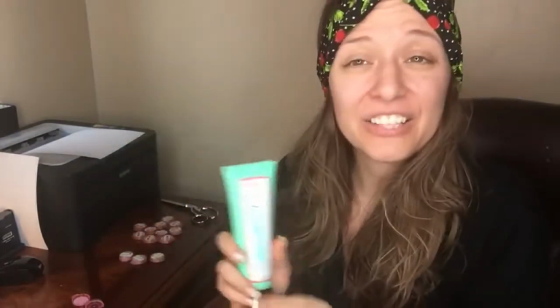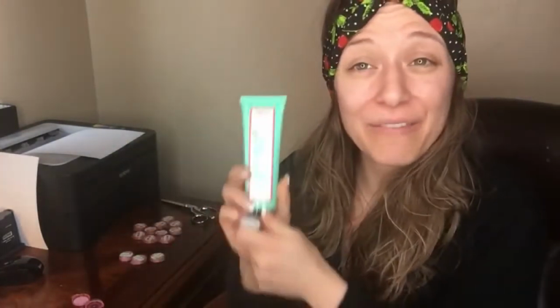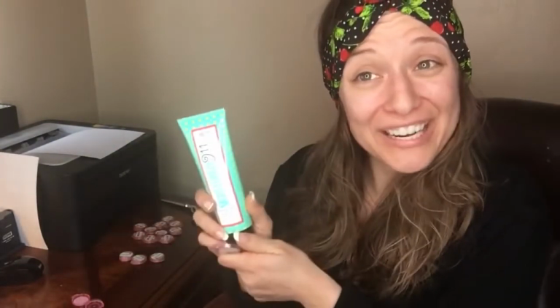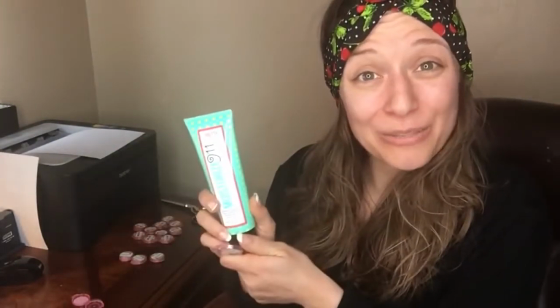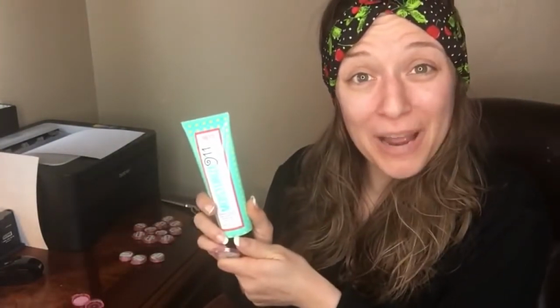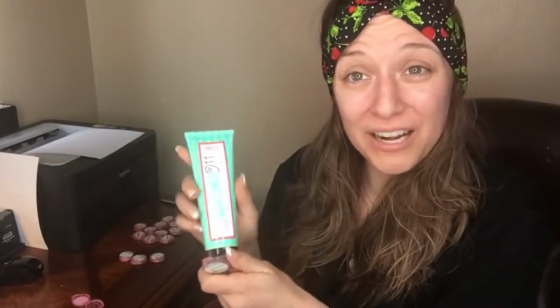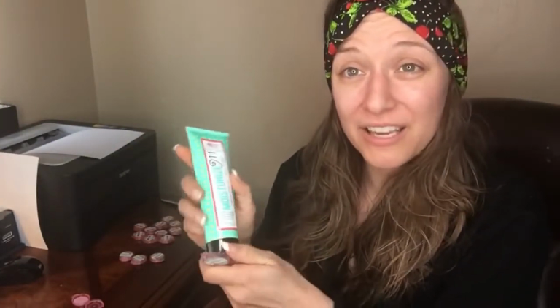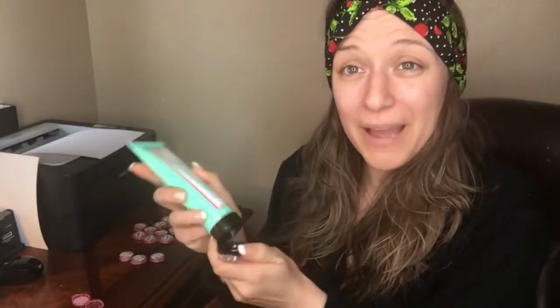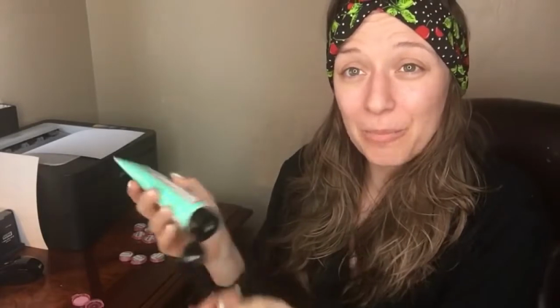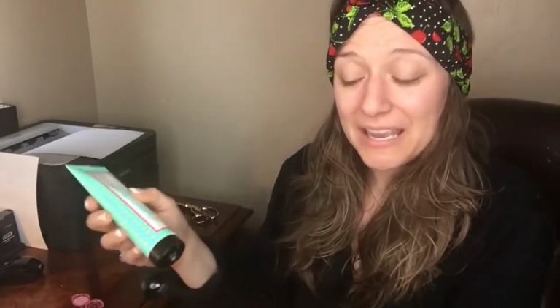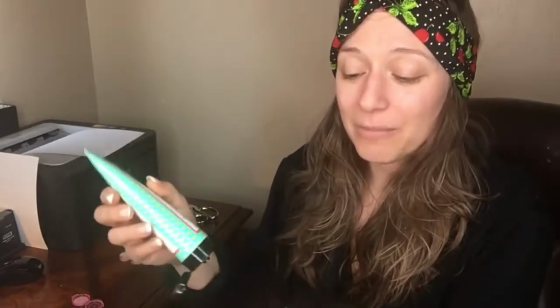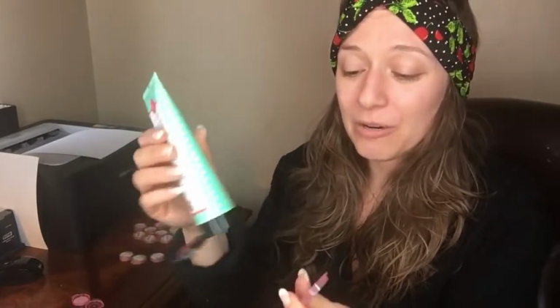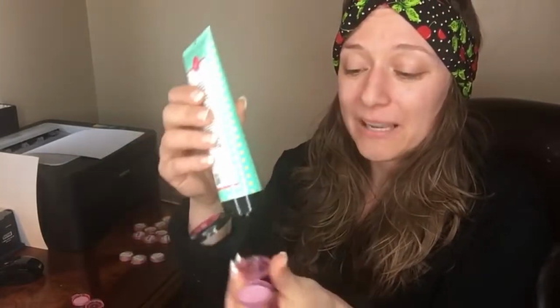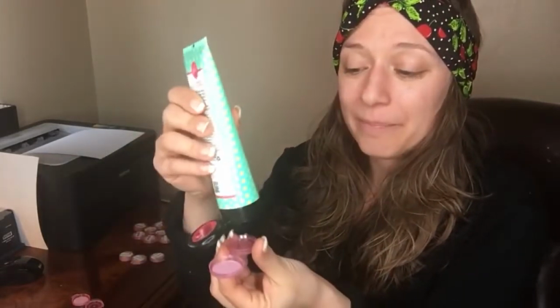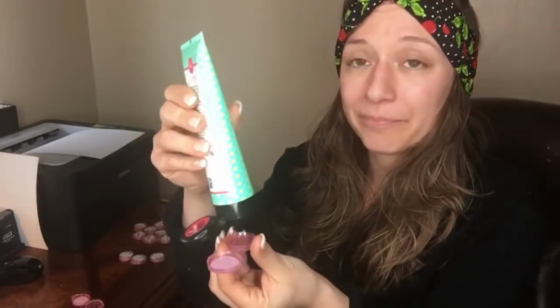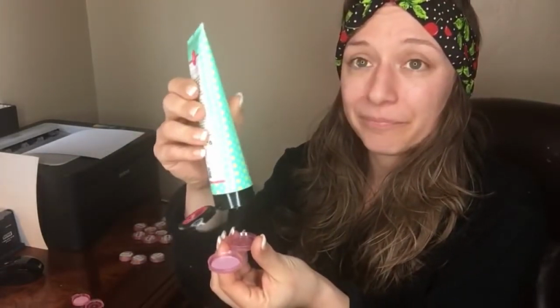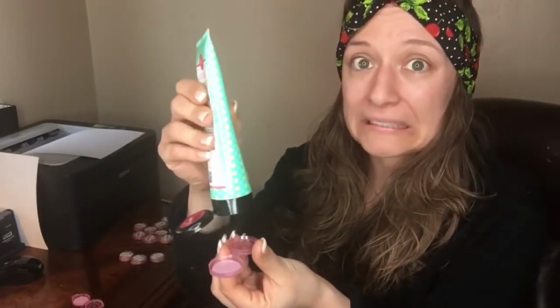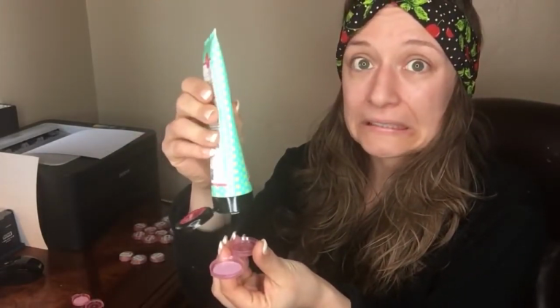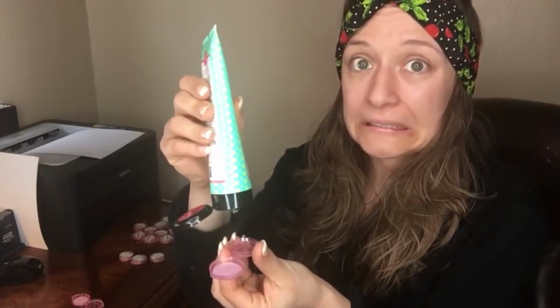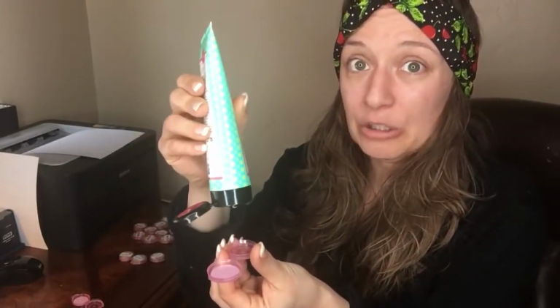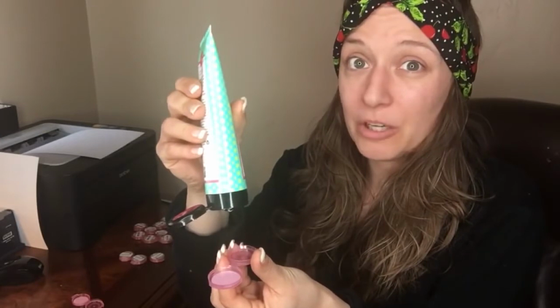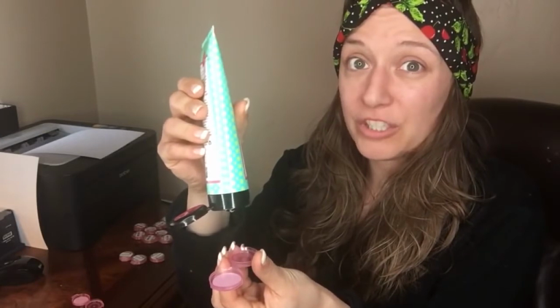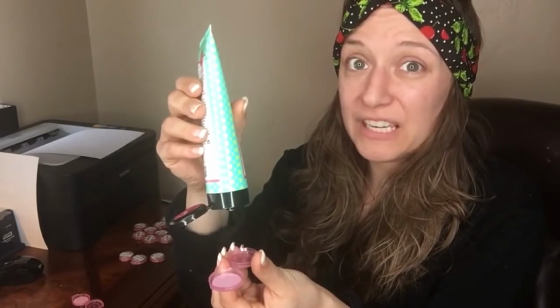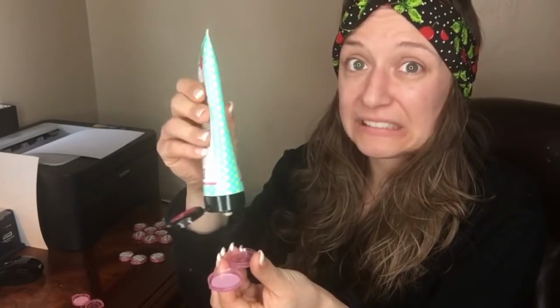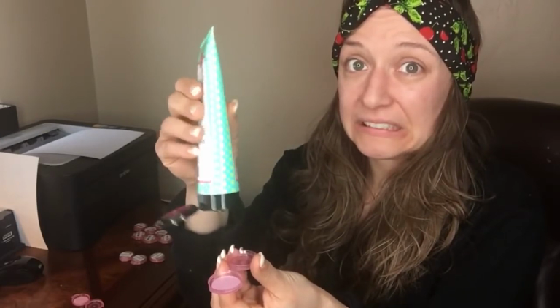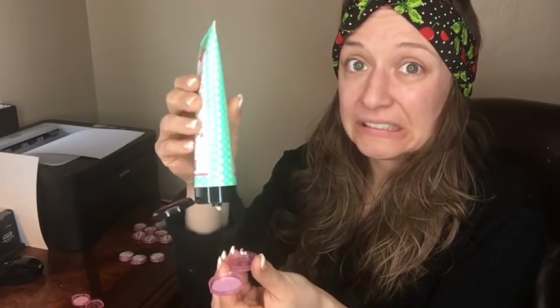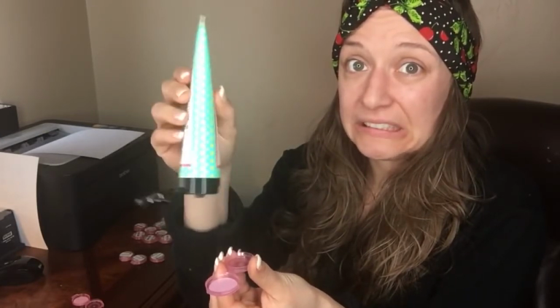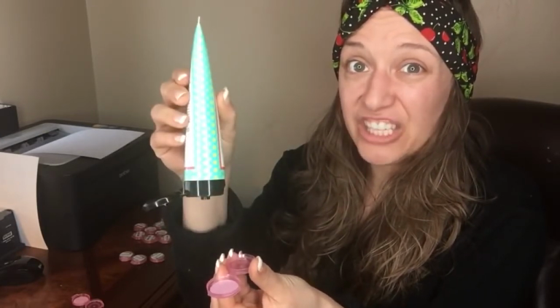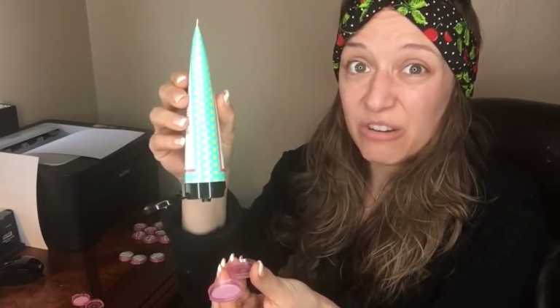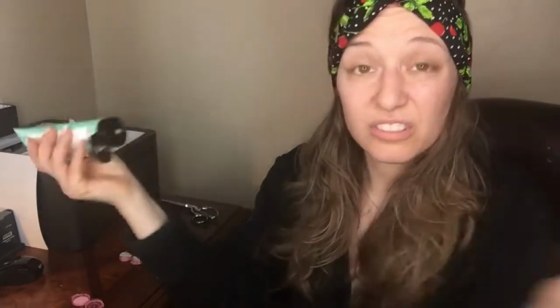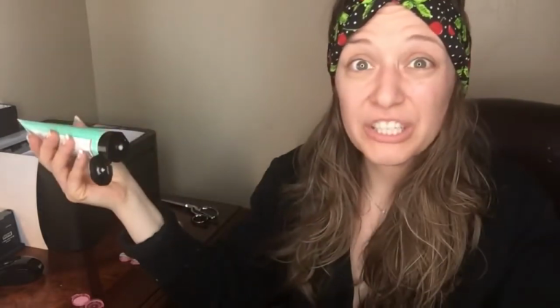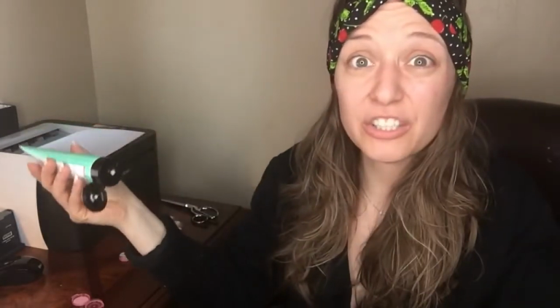So have you ever run into this with your Posh products? You pop it open and you maybe go to make a sample, or you maybe go to moisturize your face, and you're out. What are you going to do?